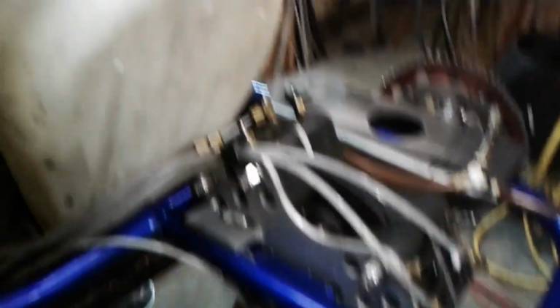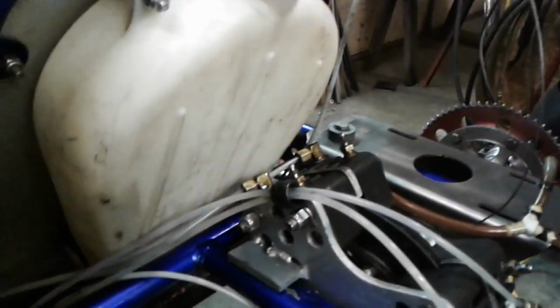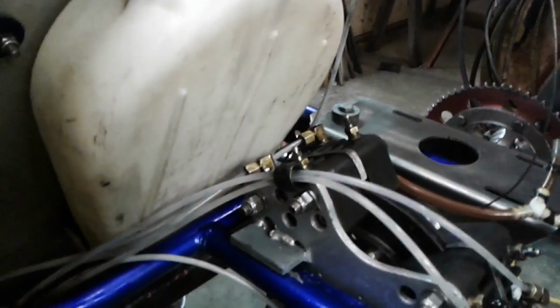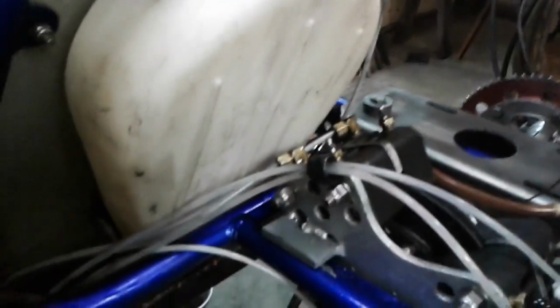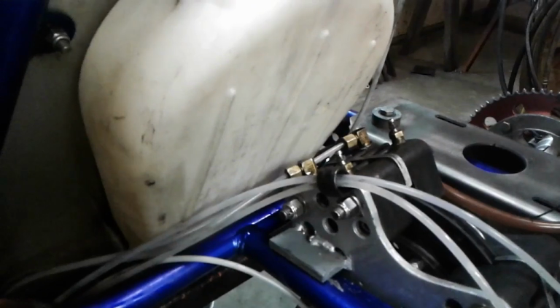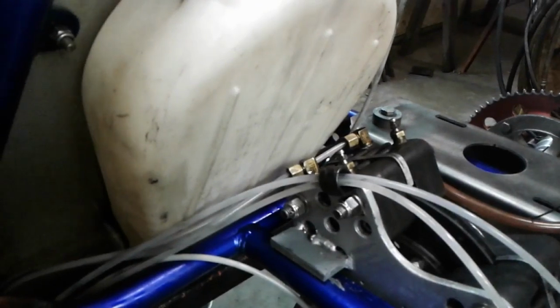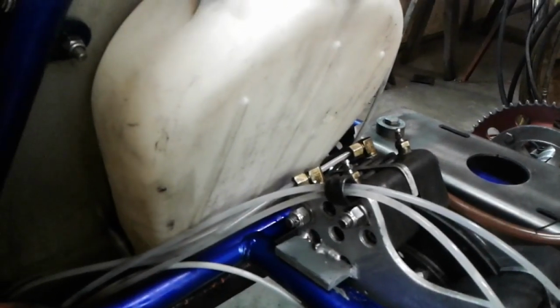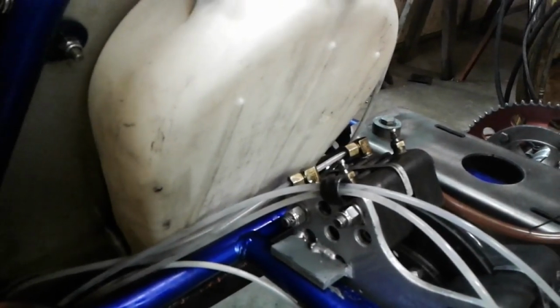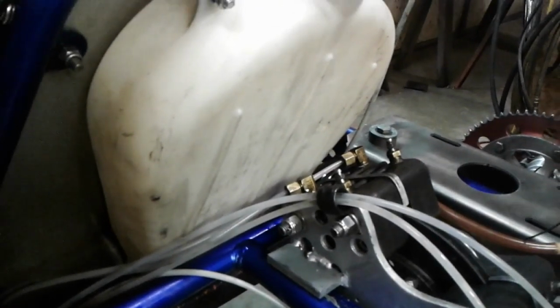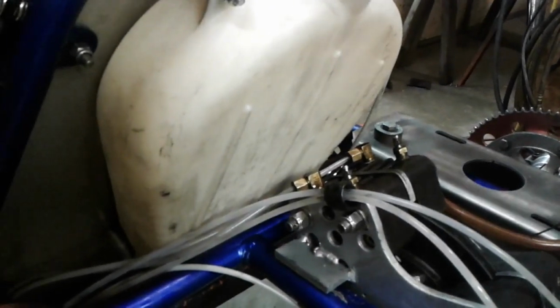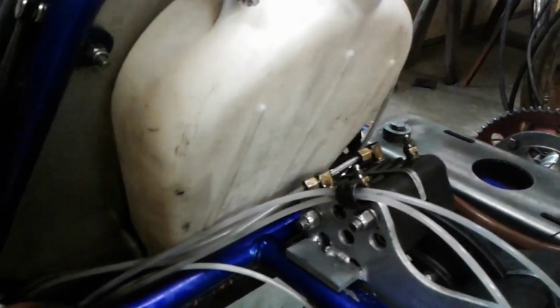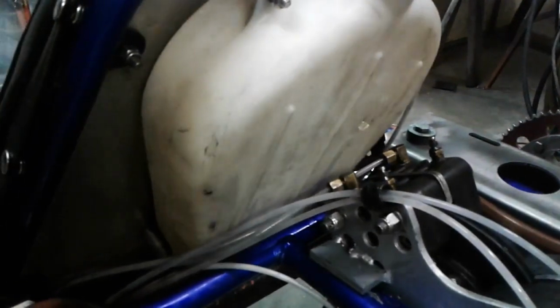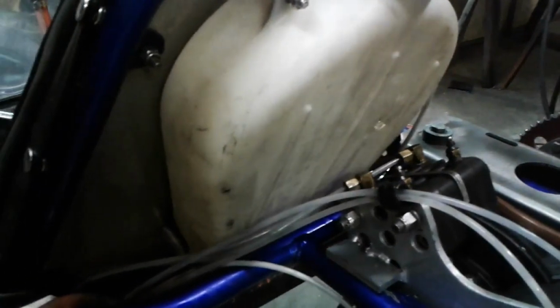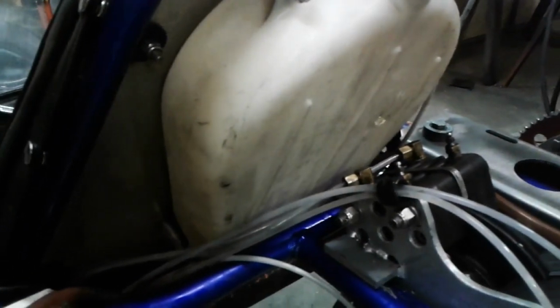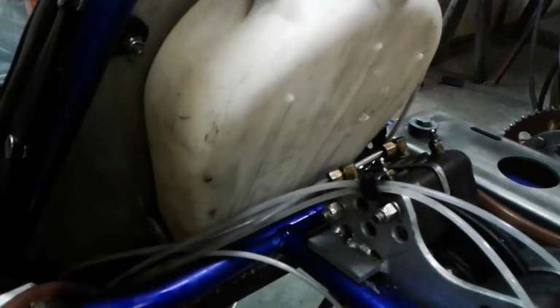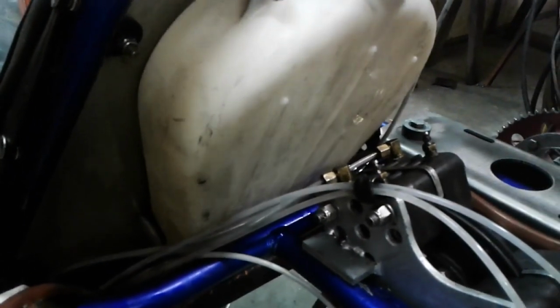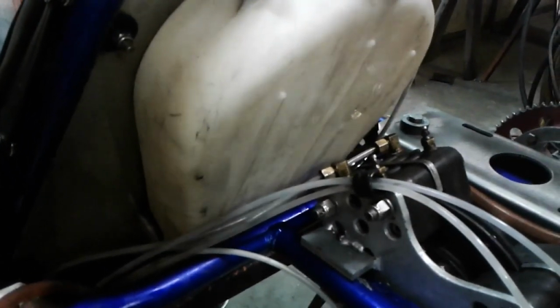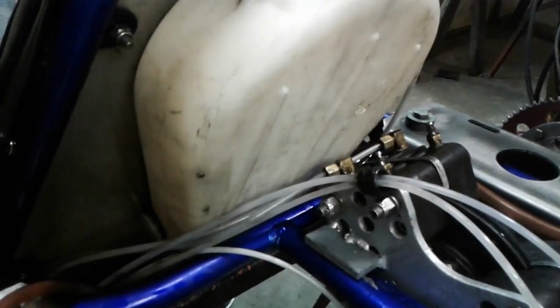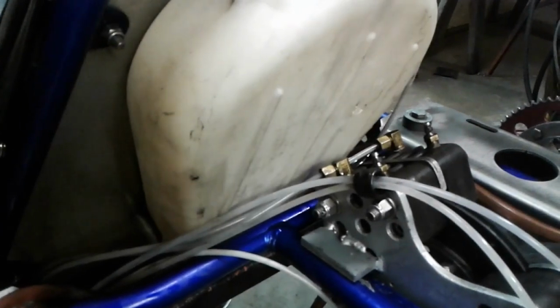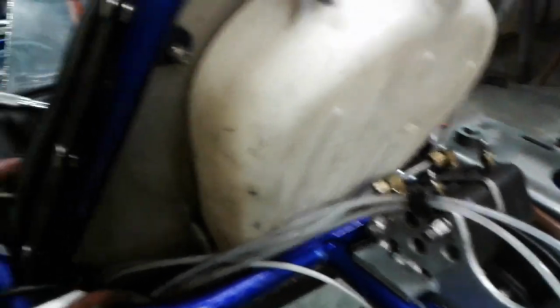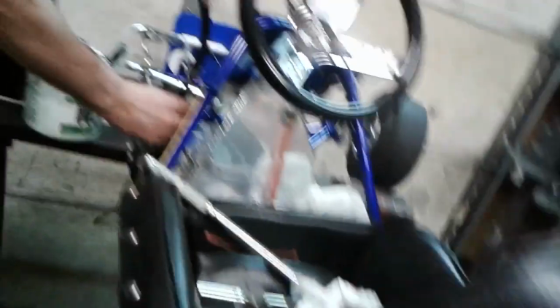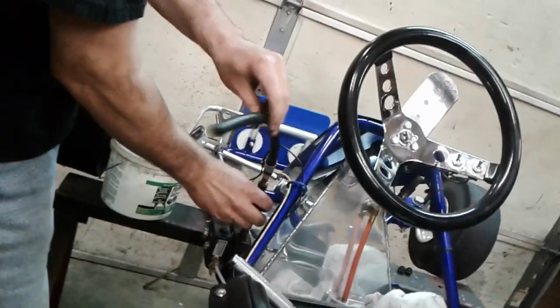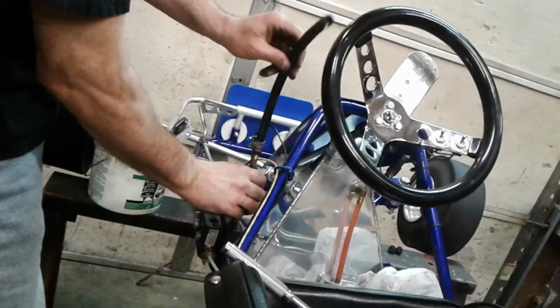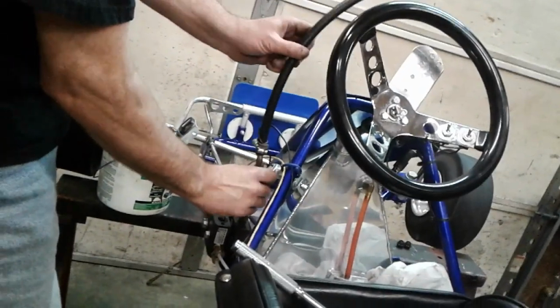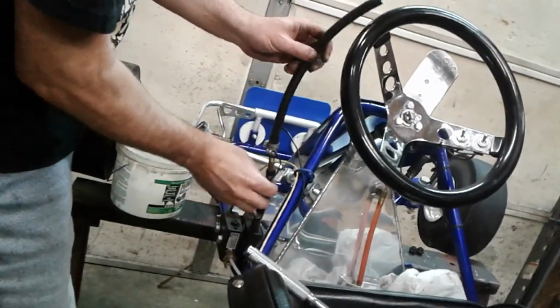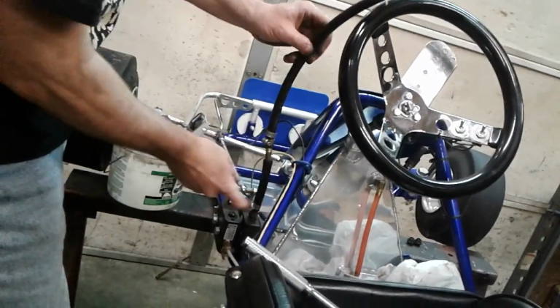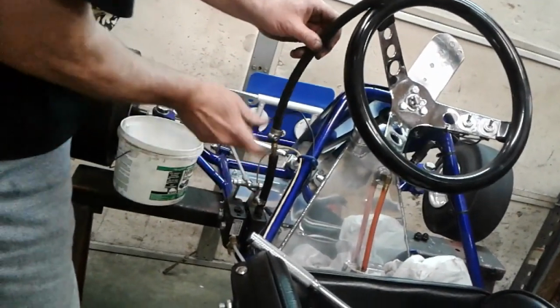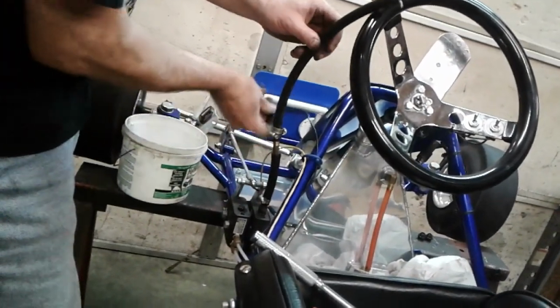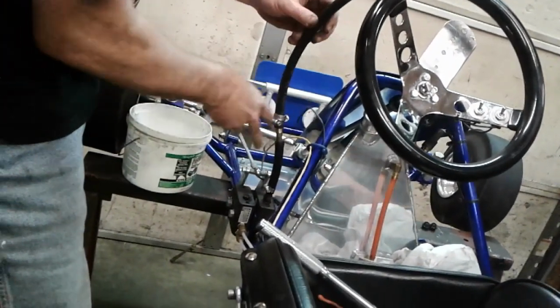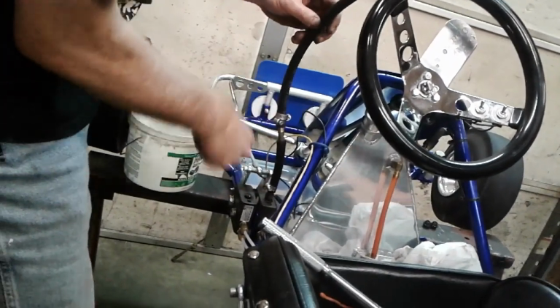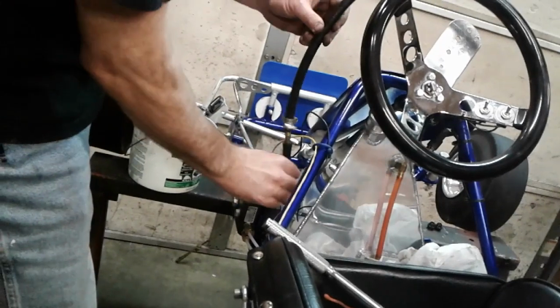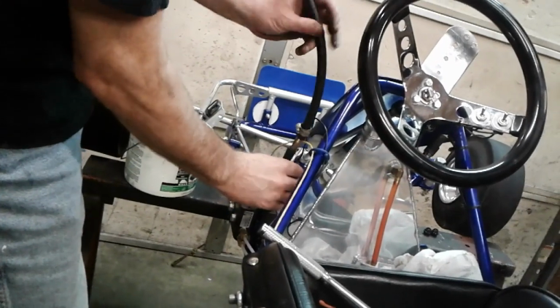There's not going to be one ounce of air left in that brake line any place. That's how you bleed your brakes in 30 seconds. Then you take this thing back out. Fill up your cylinder. Top everything off.